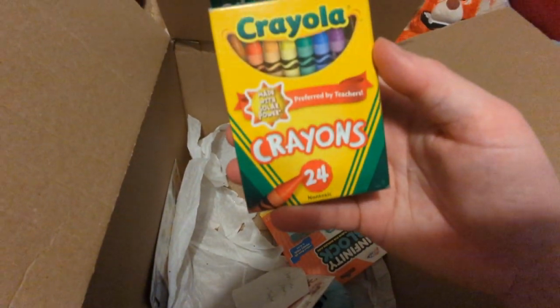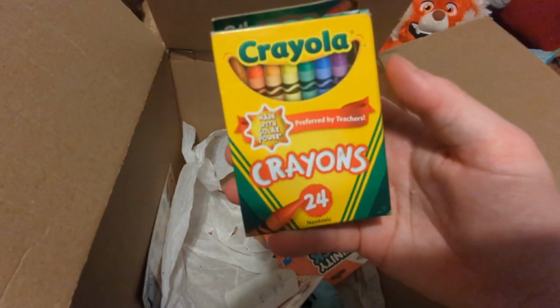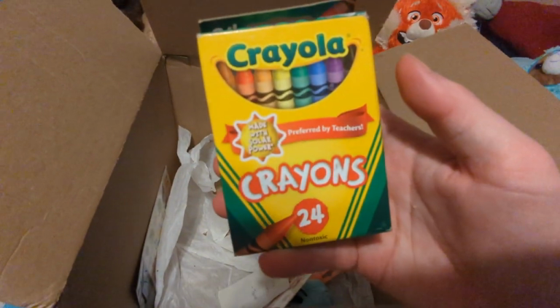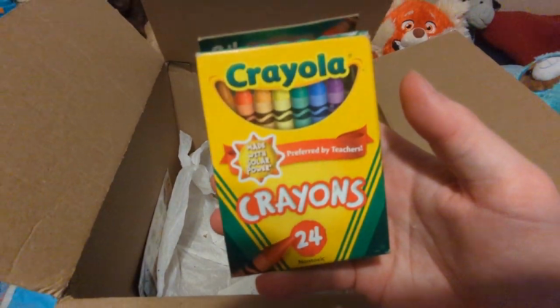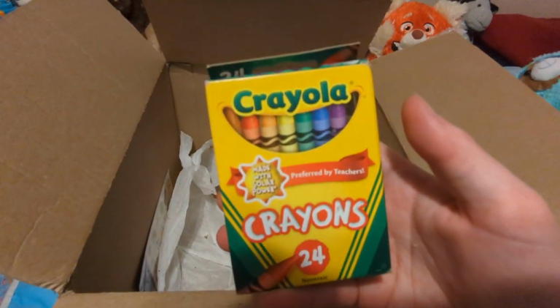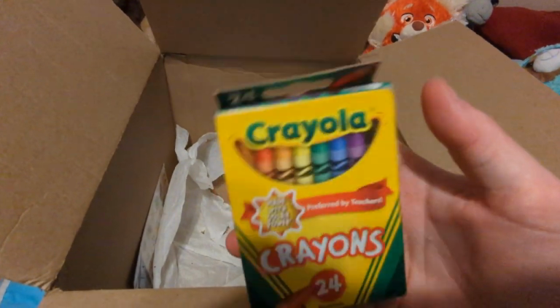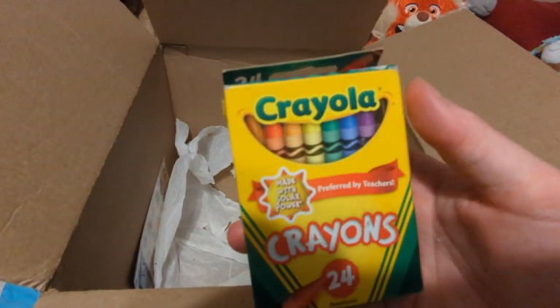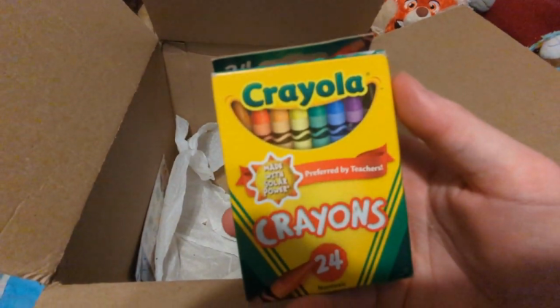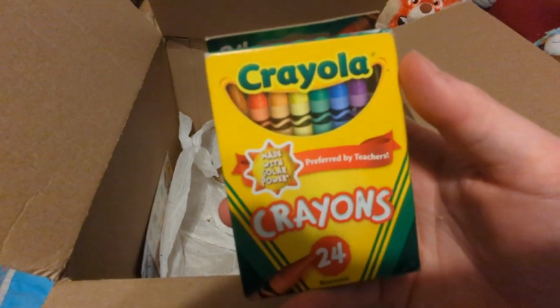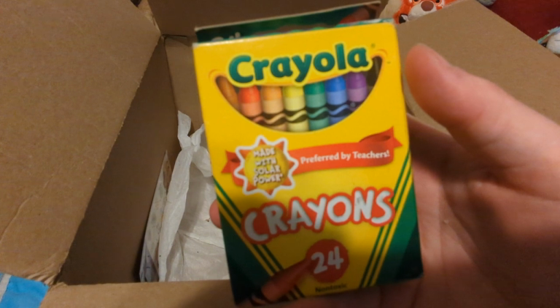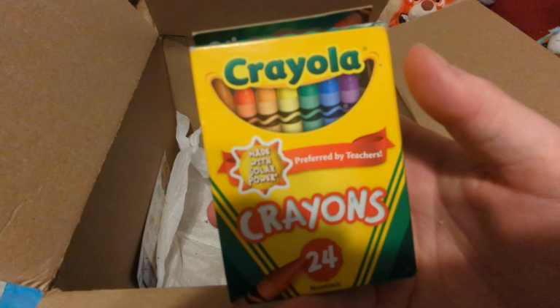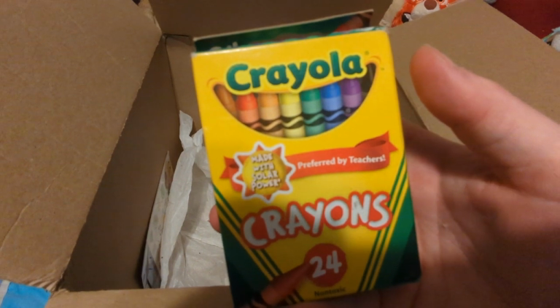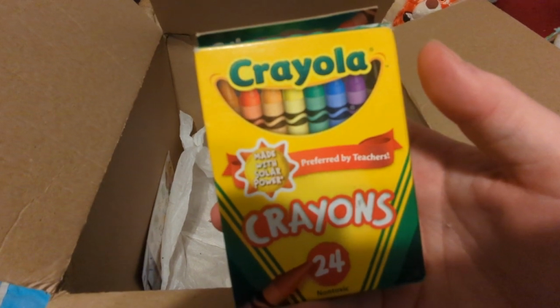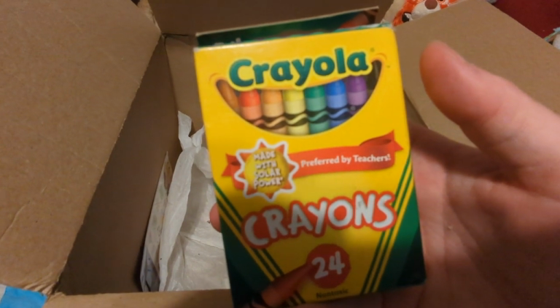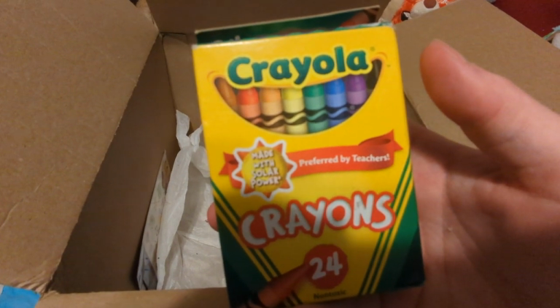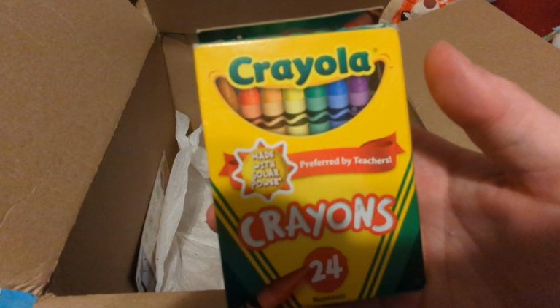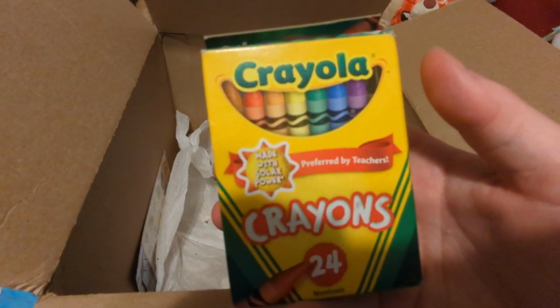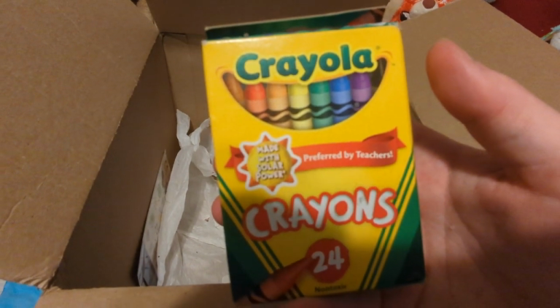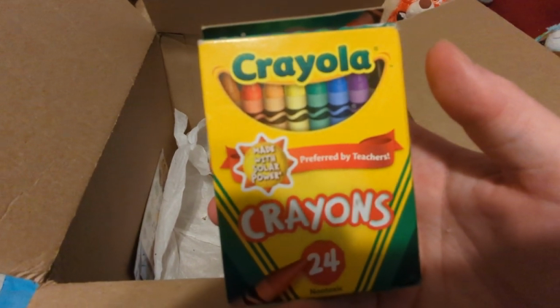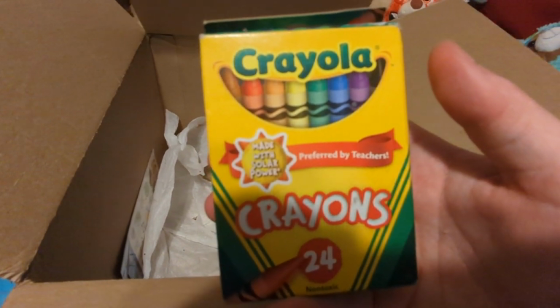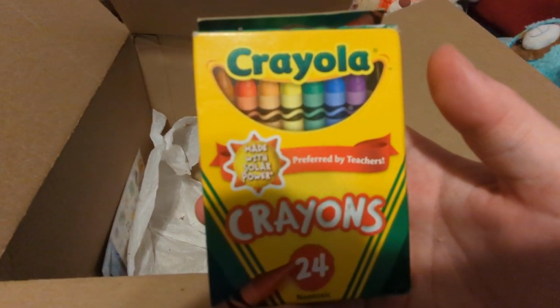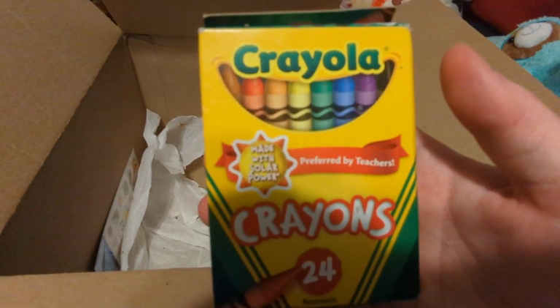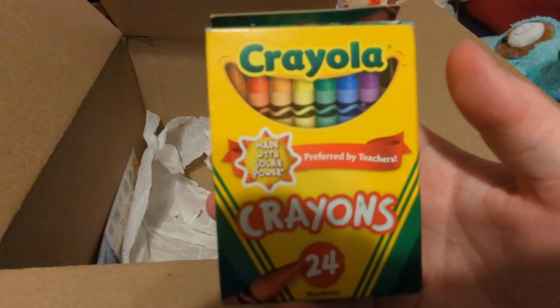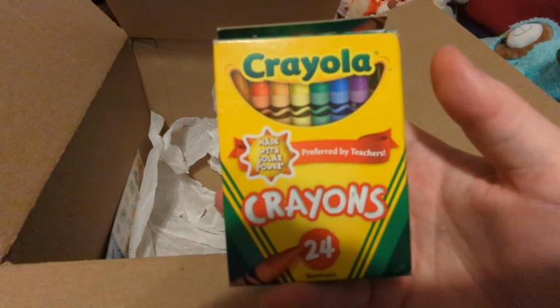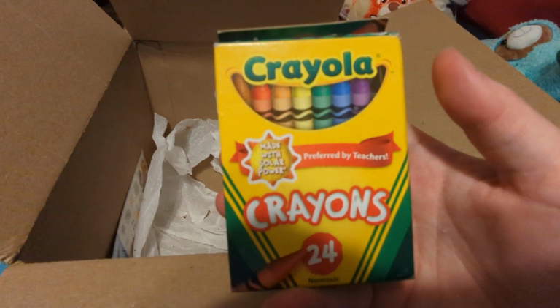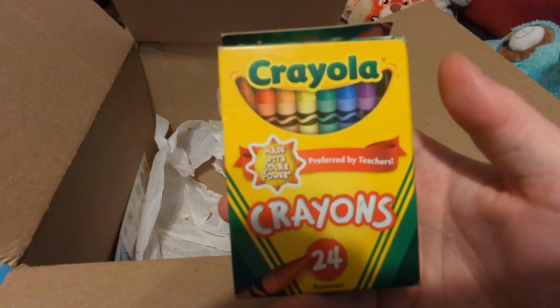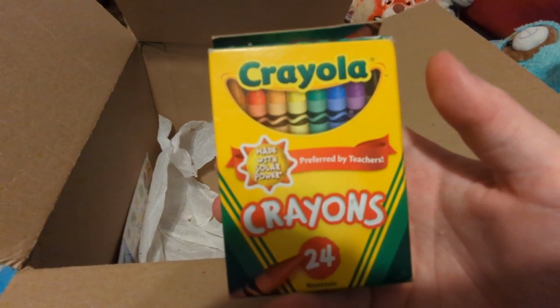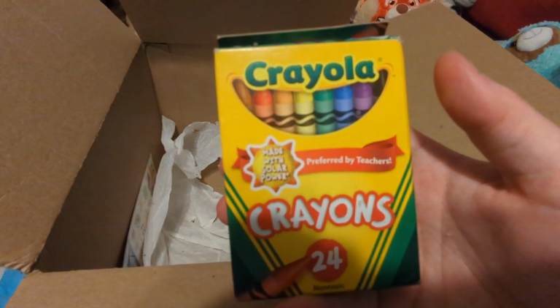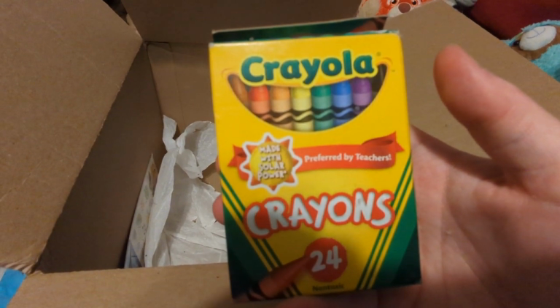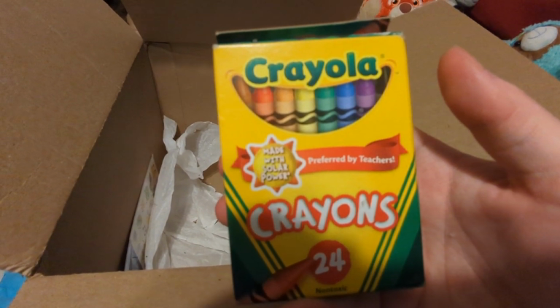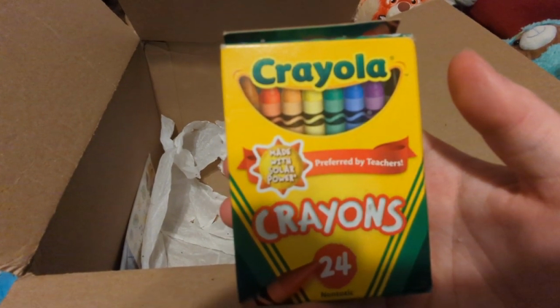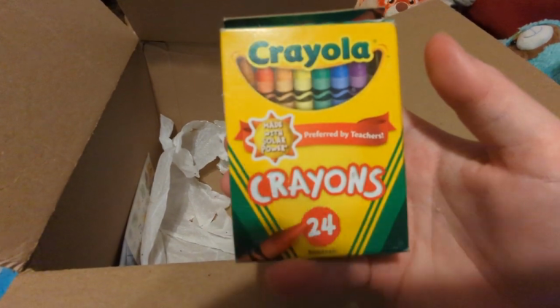New crayons! We got new crayons. I think mommy knows this one because I've been telling her my other crayons have been going dull and bad, so she got me new crayons.